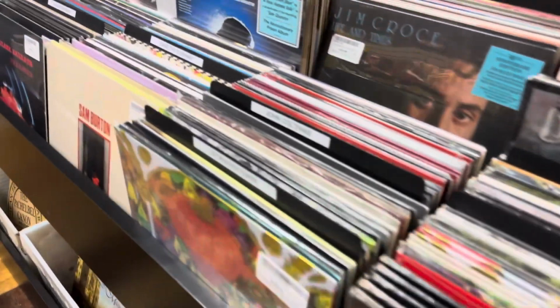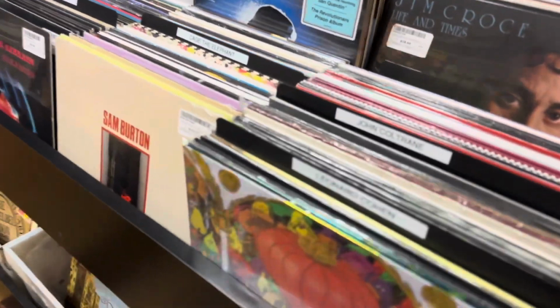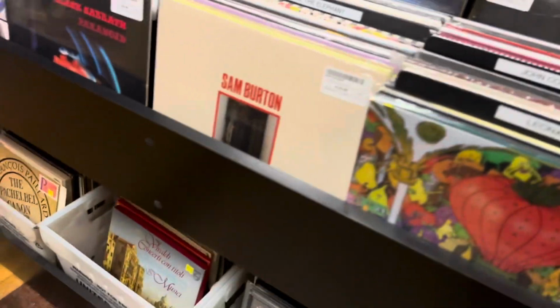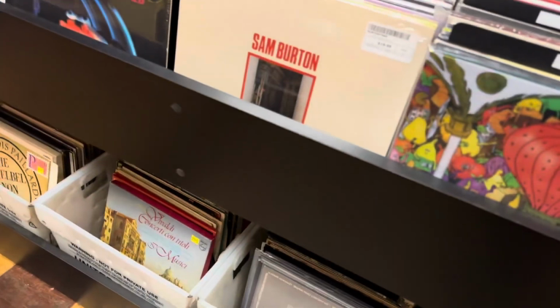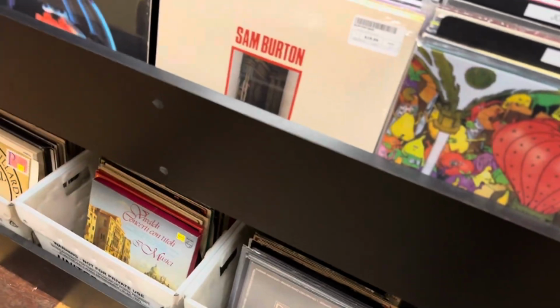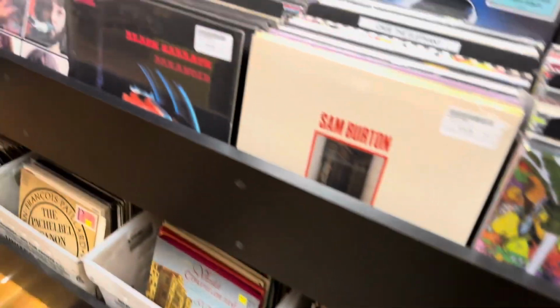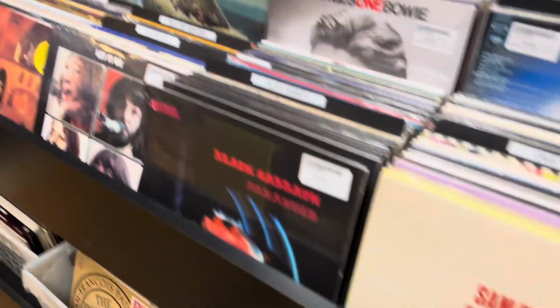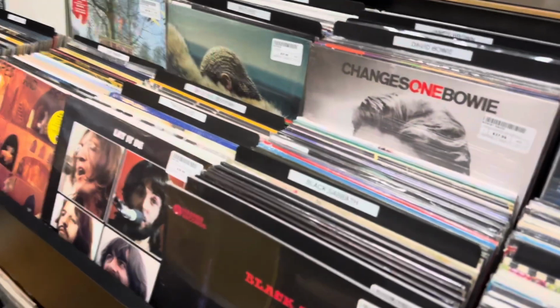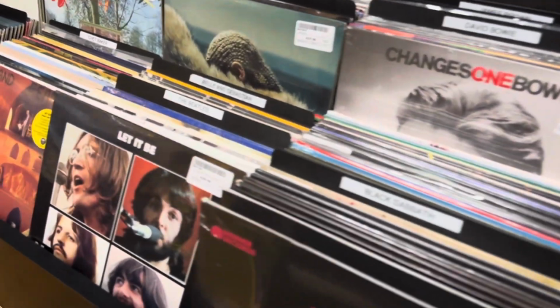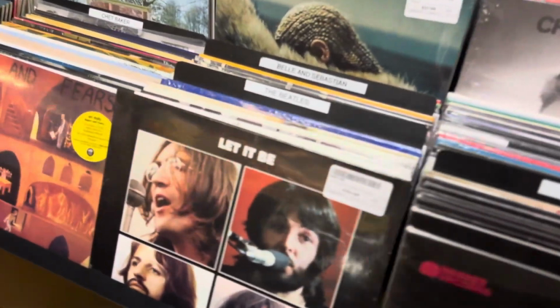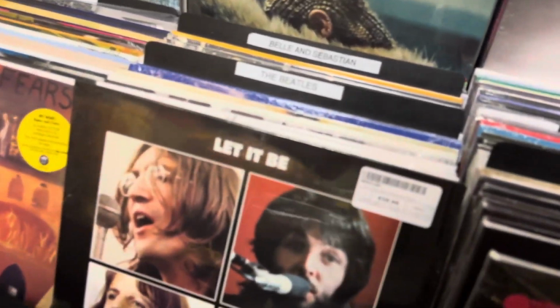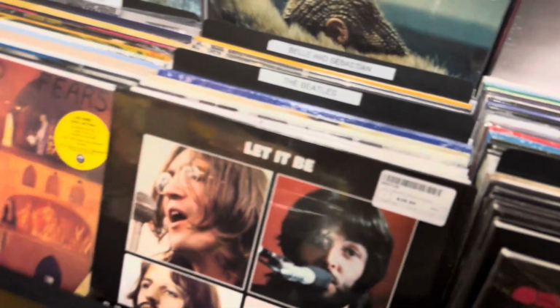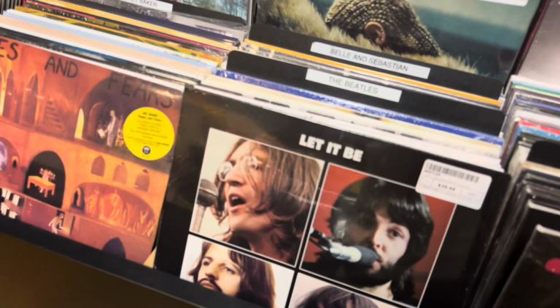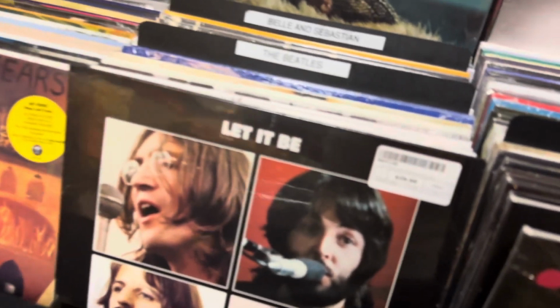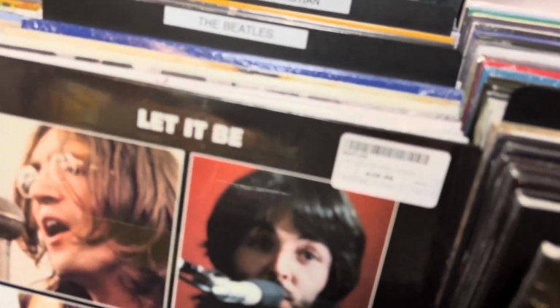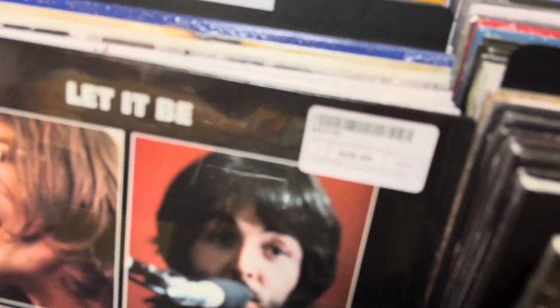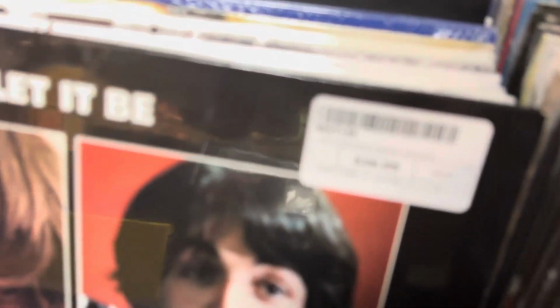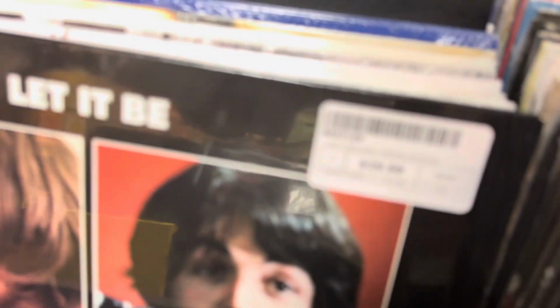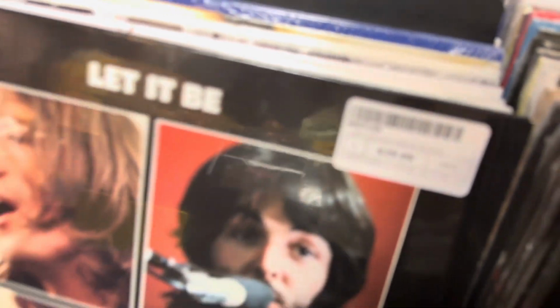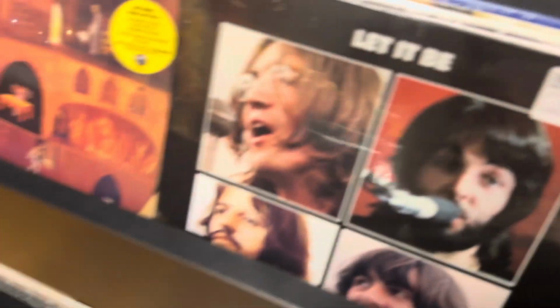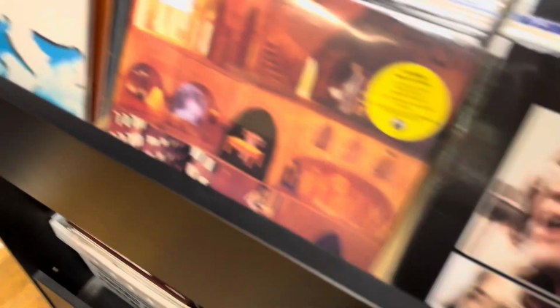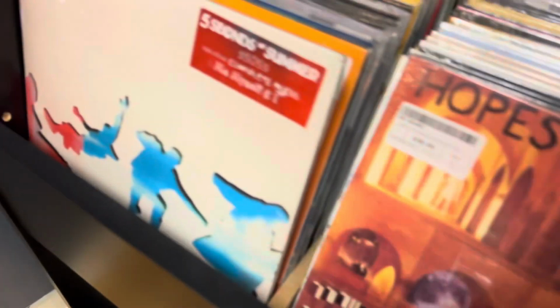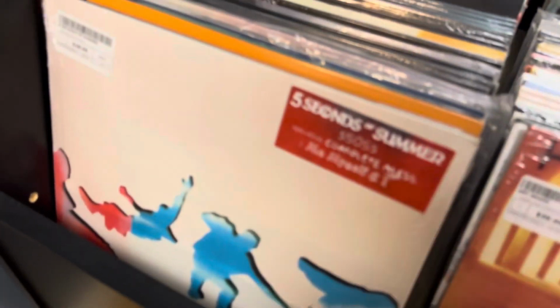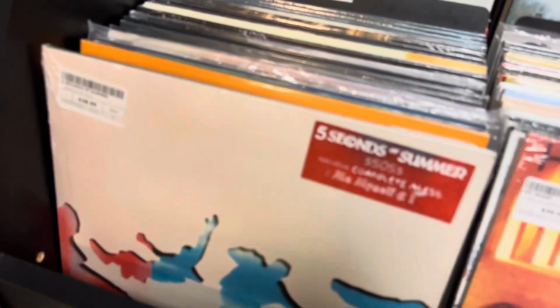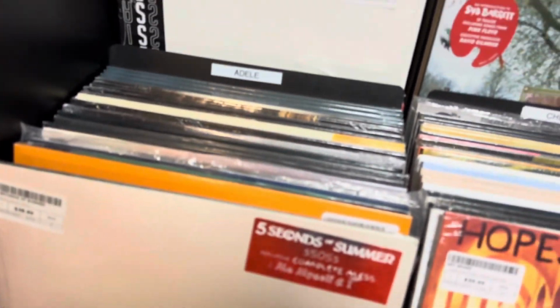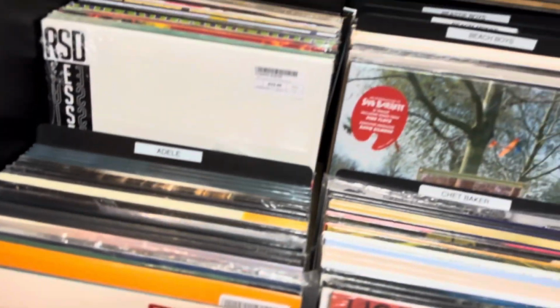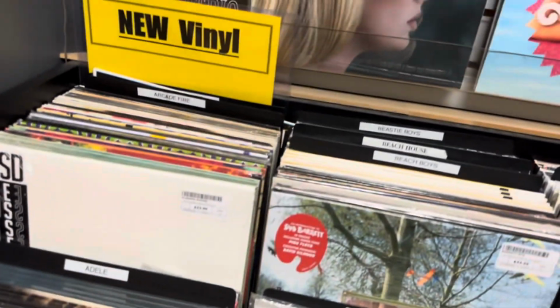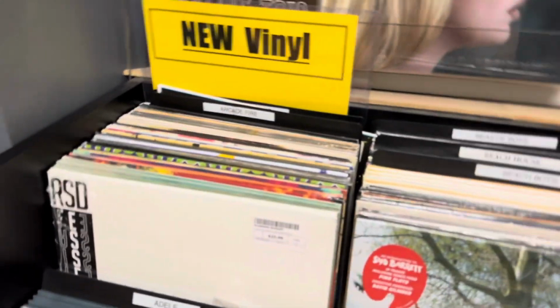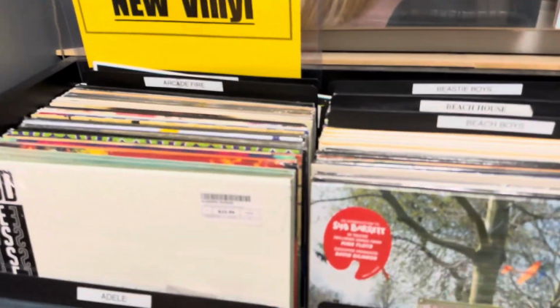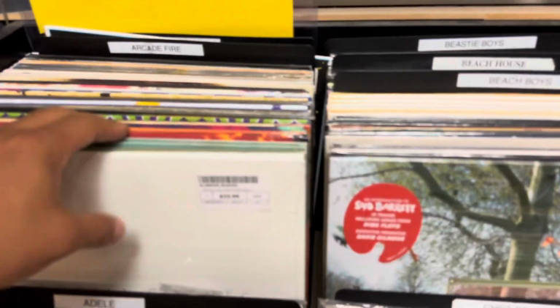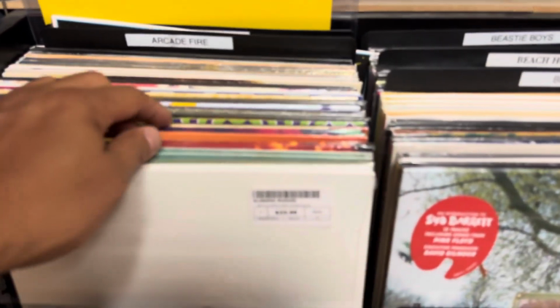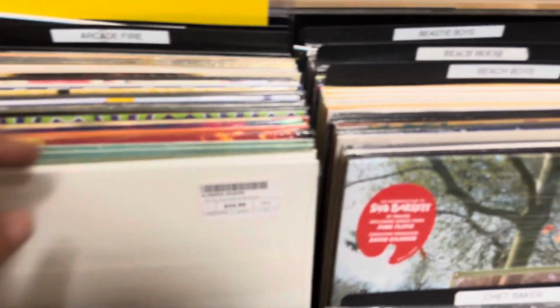Let's talk about the price. The price is a bit high because we're here in Hoboken. These are $30. A lot of records, guys.